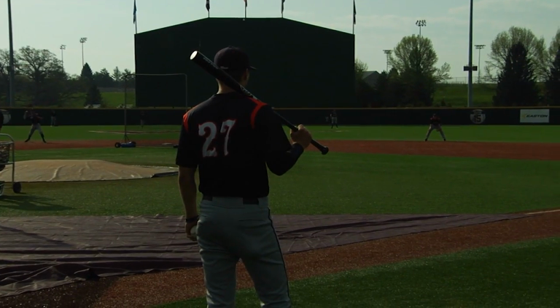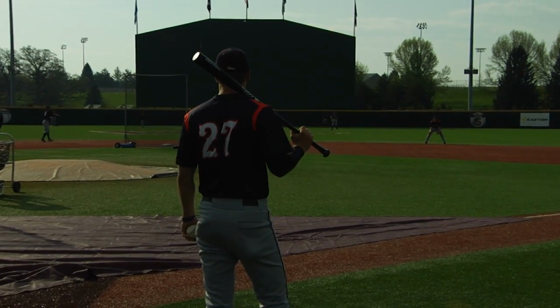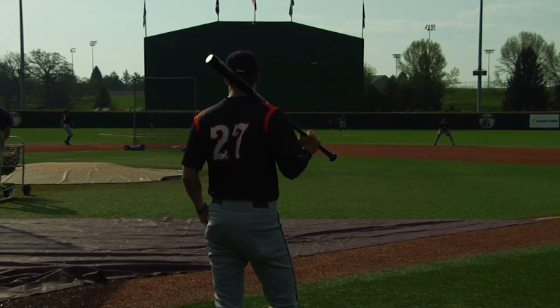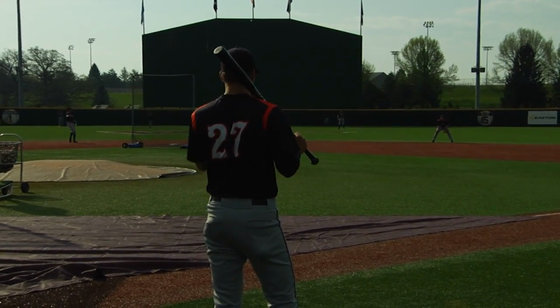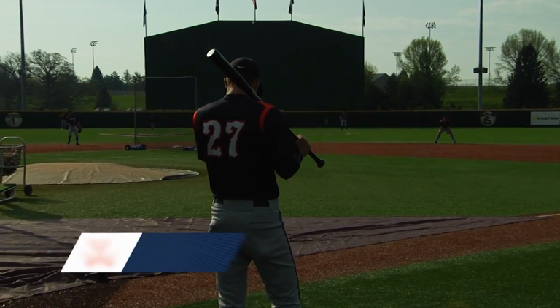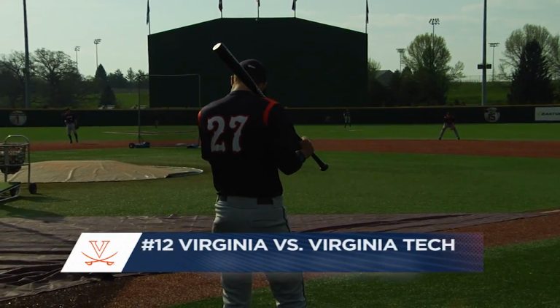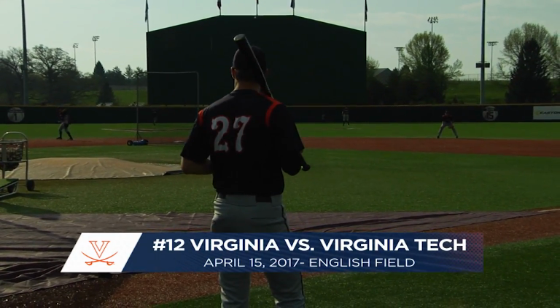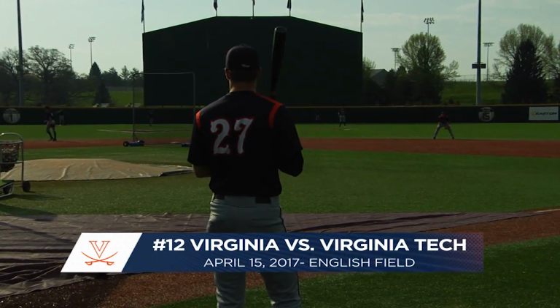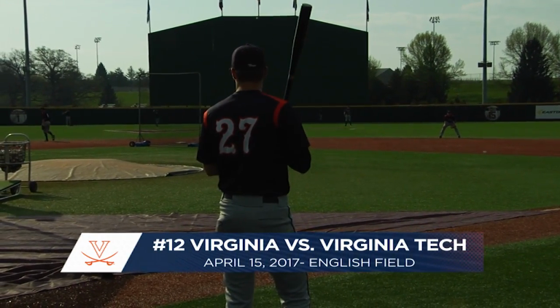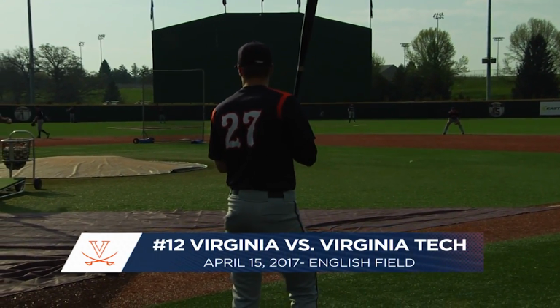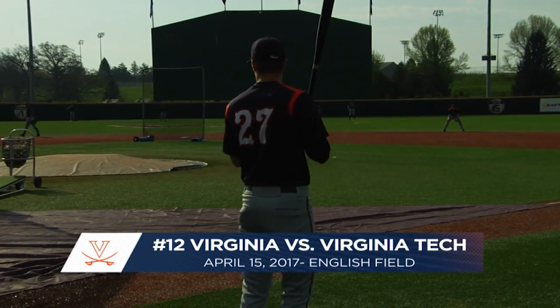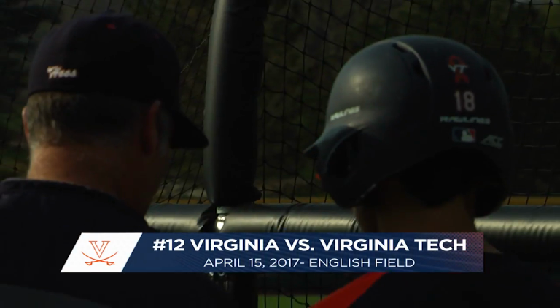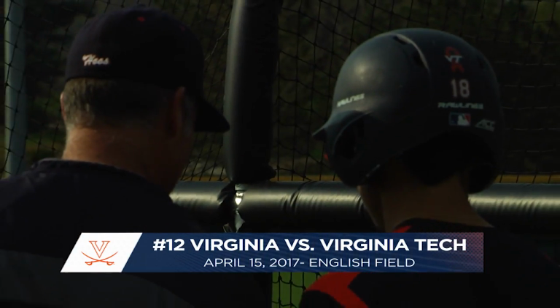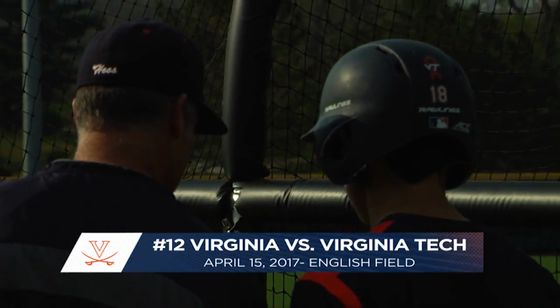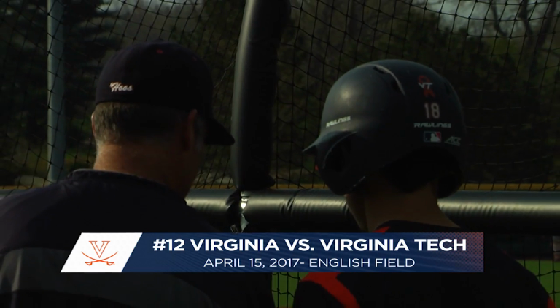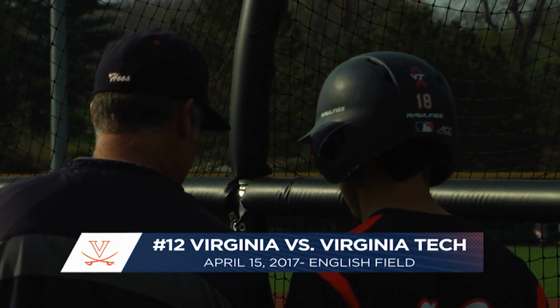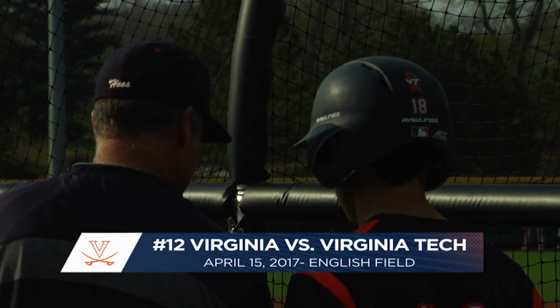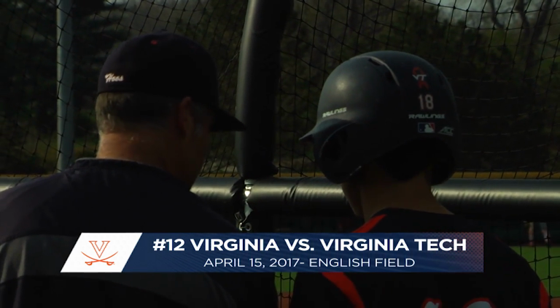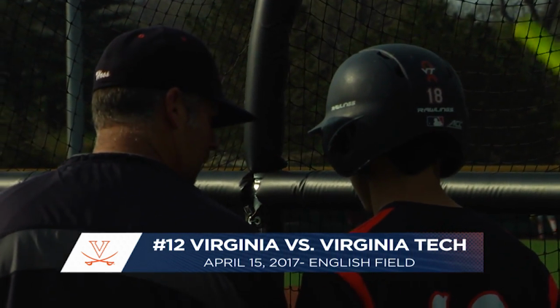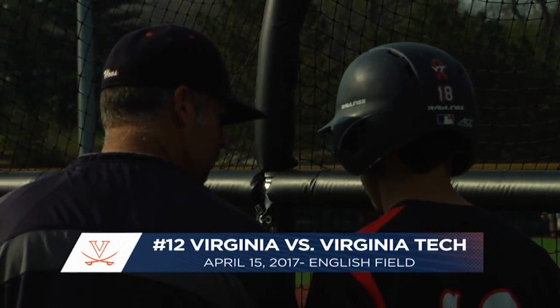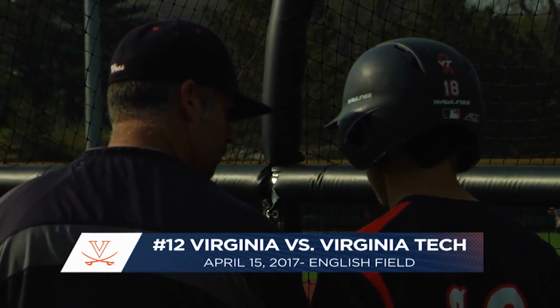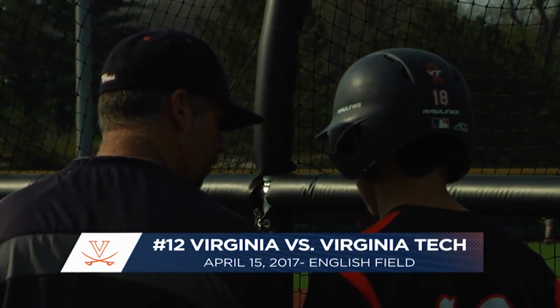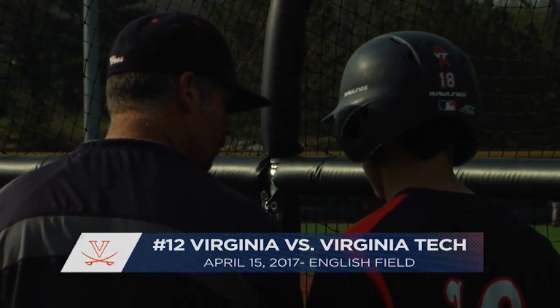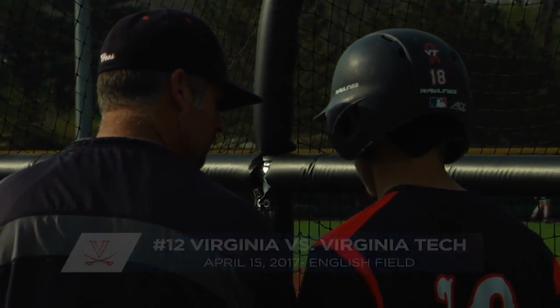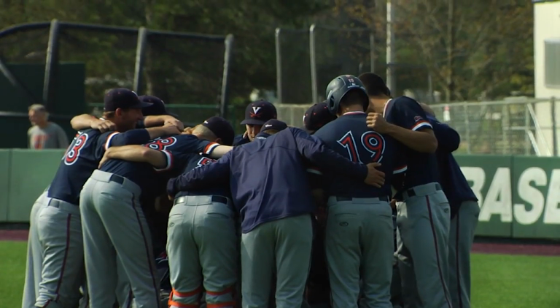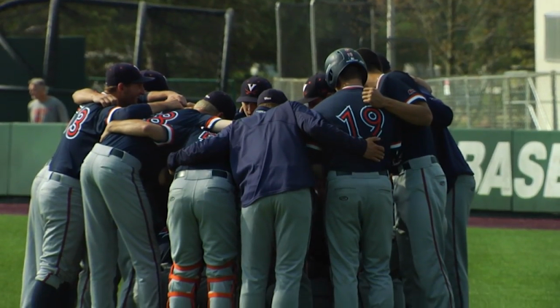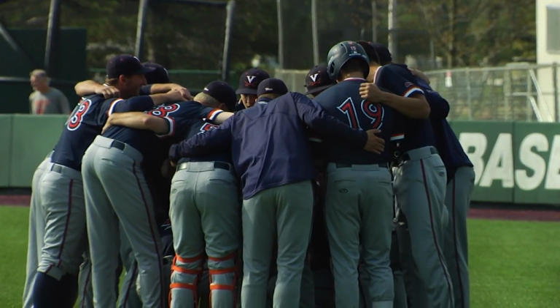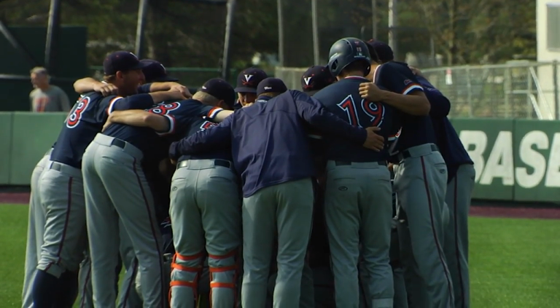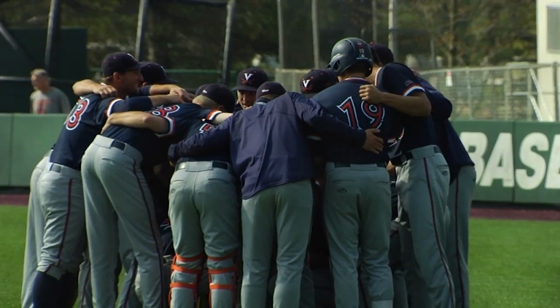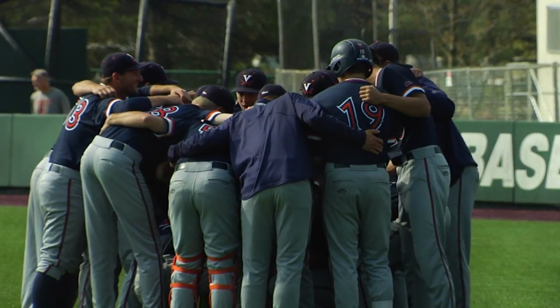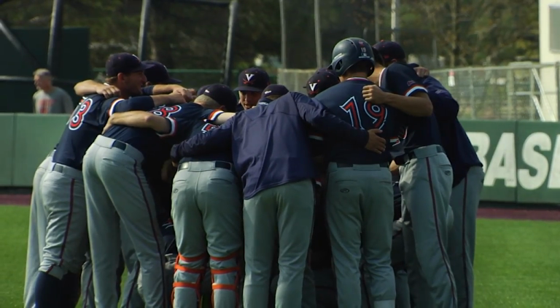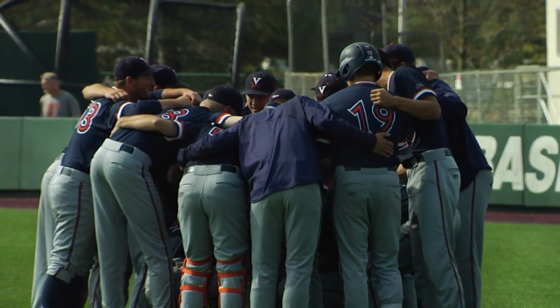It is a gorgeous morning here in Blacksburg. We're happy you could join us from English Field as we get set for first pitch, breakfast, and baseball. The Hoos and the Hokies to wrap up this Commonwealth clash.